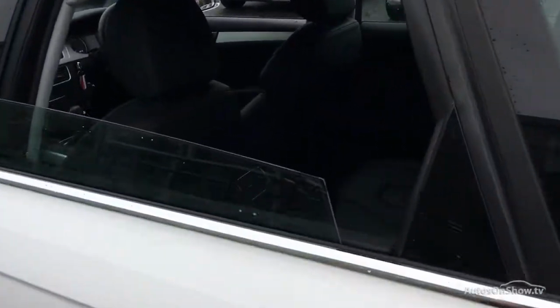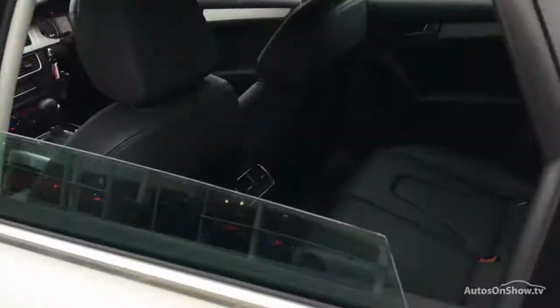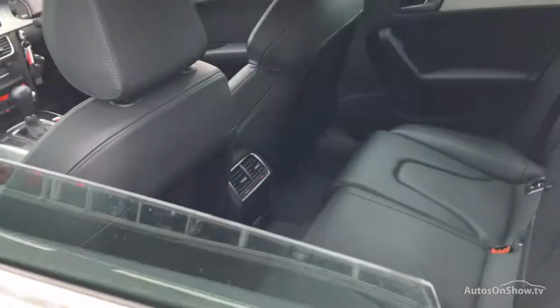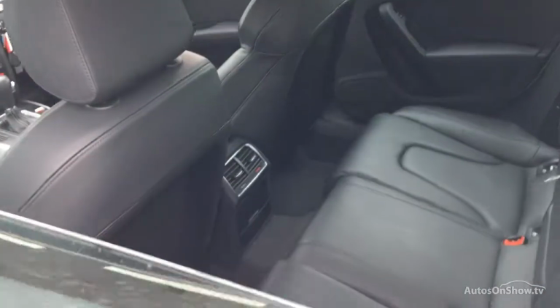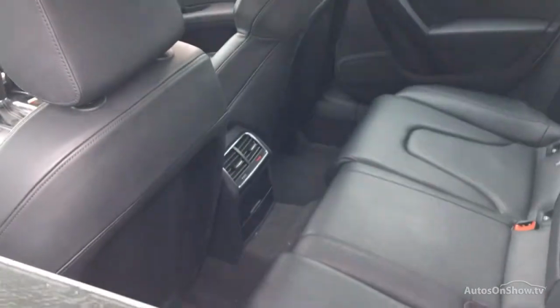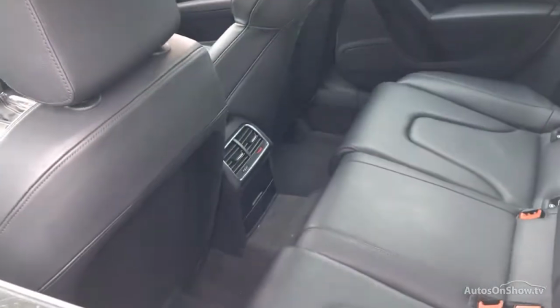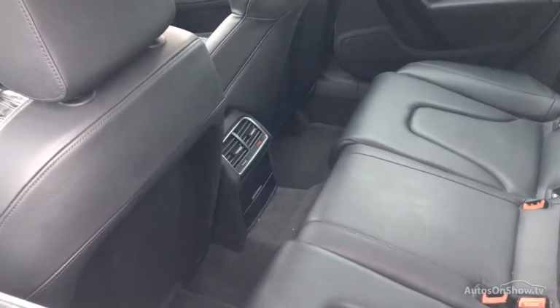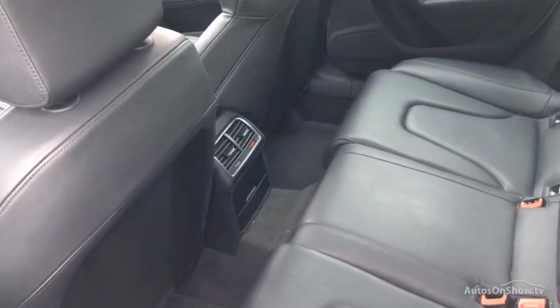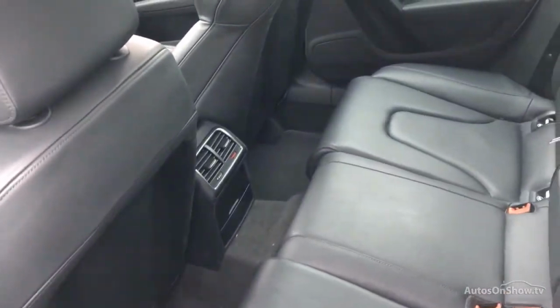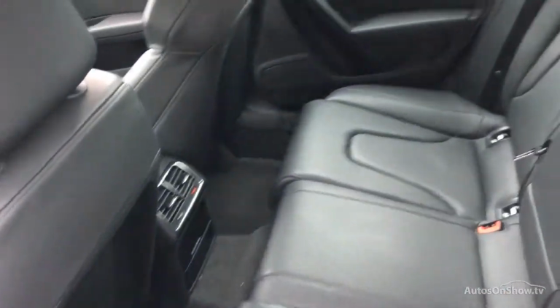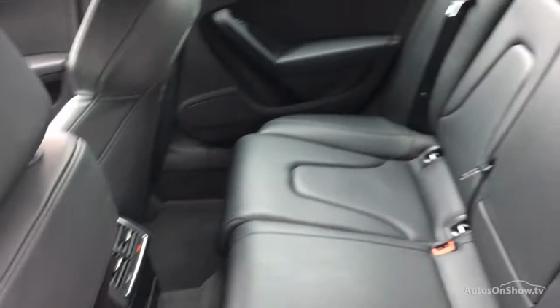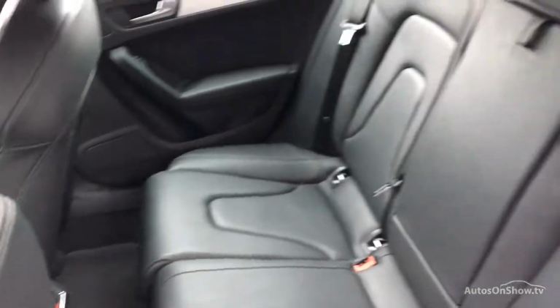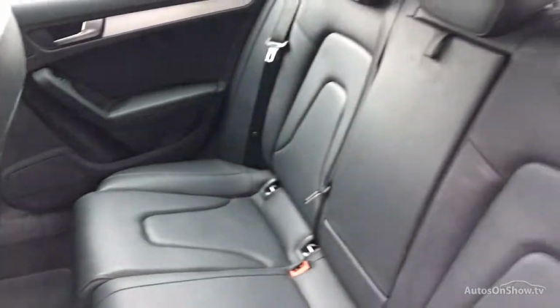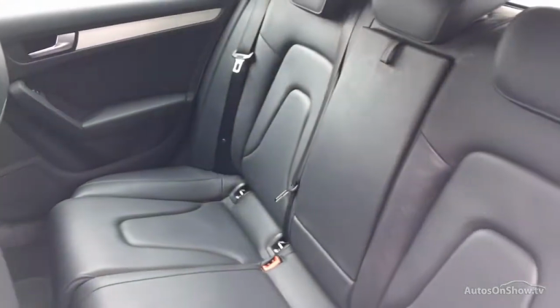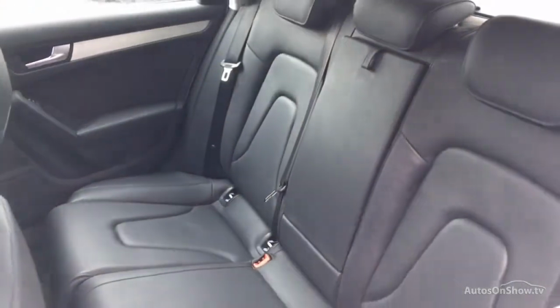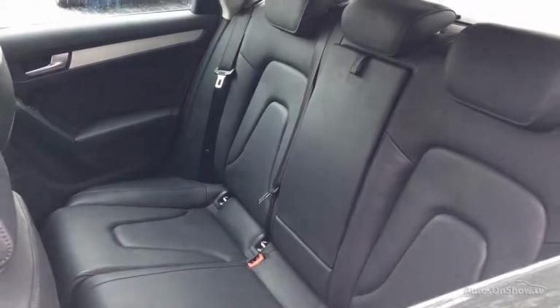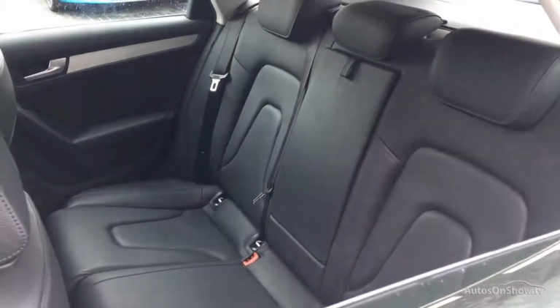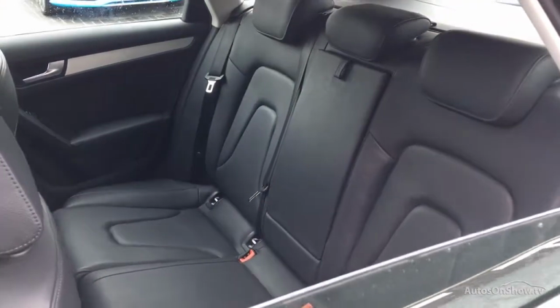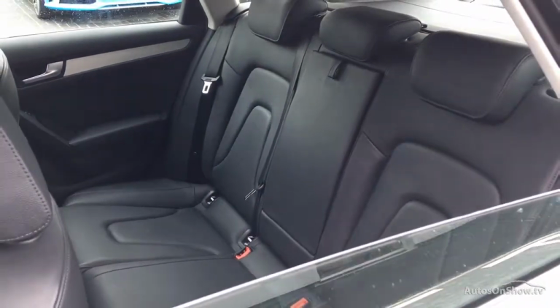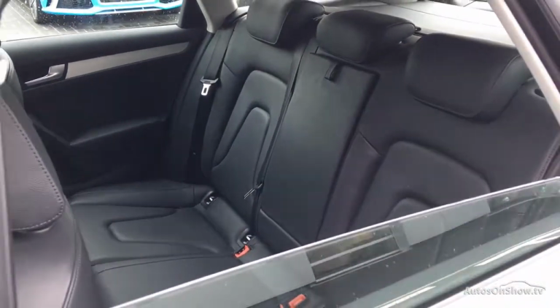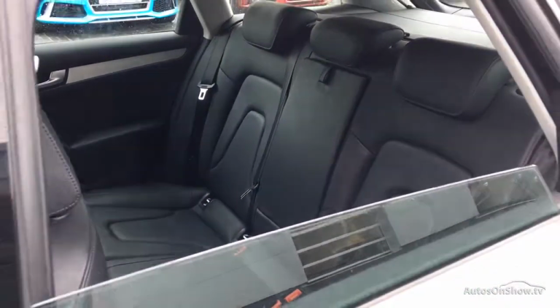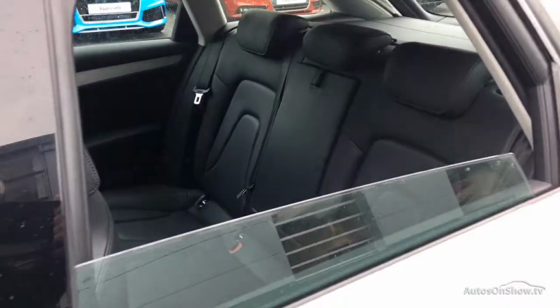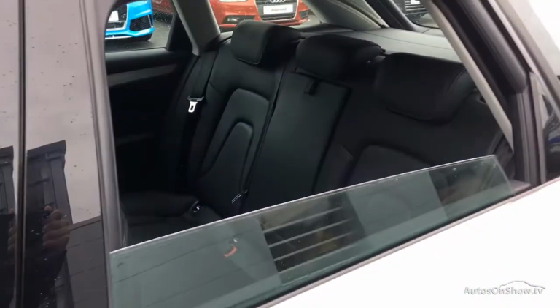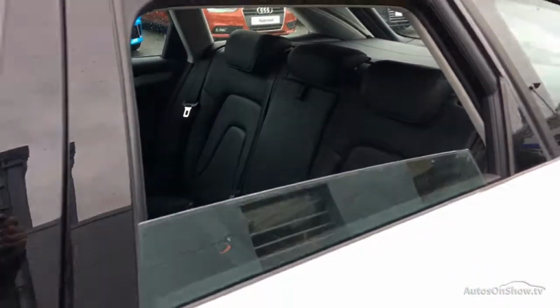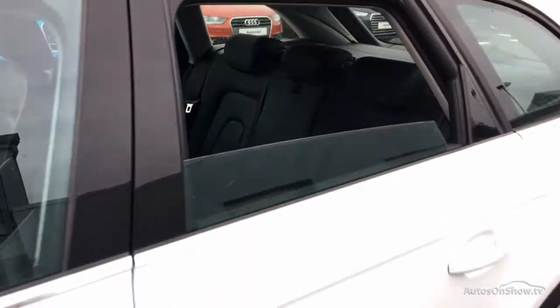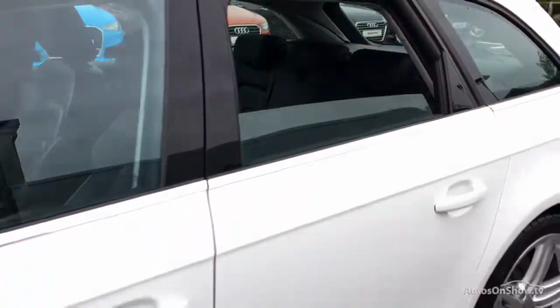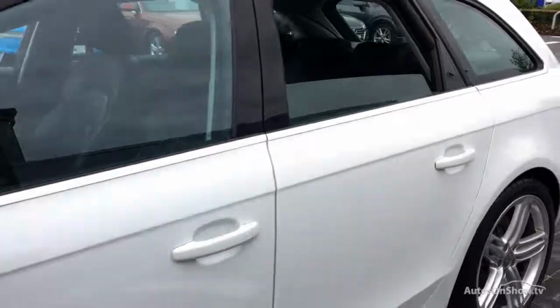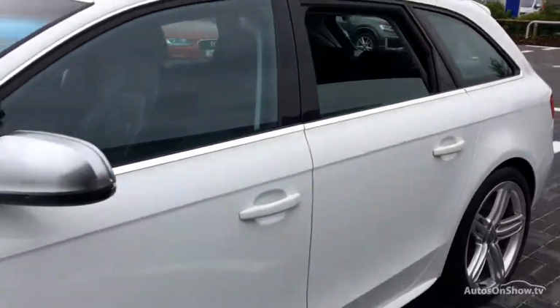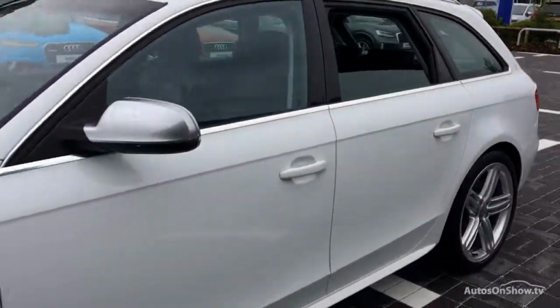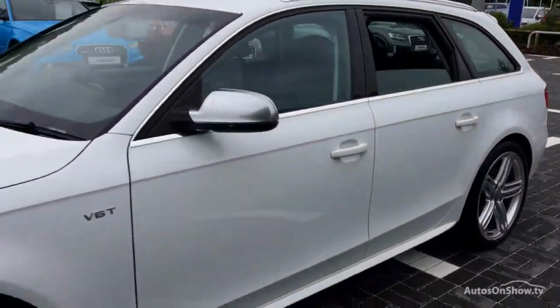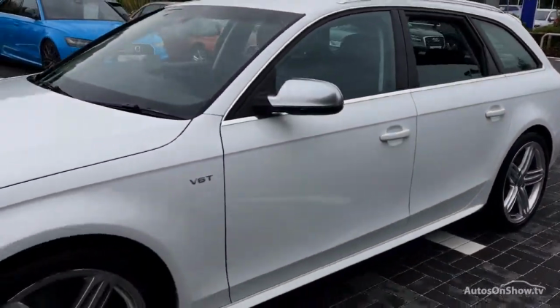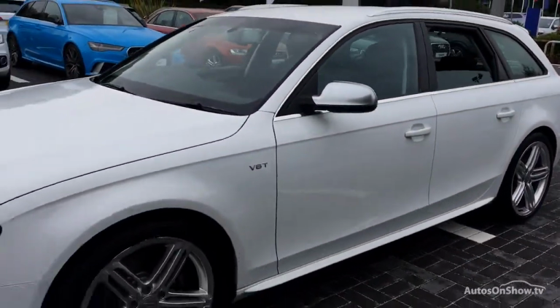This is all before a 12-month warranty including Audi roadside assistance is provided. Our dedicated ApproveU specialist team are available seven days a week.